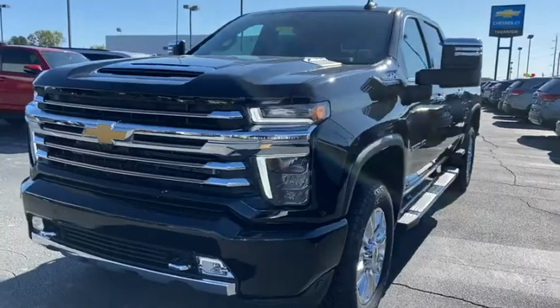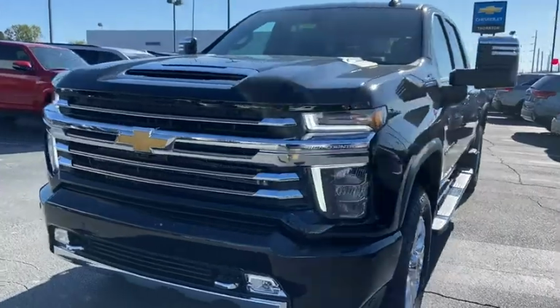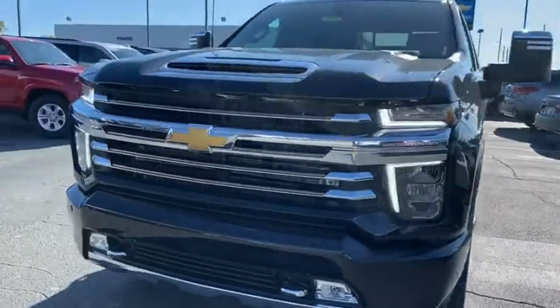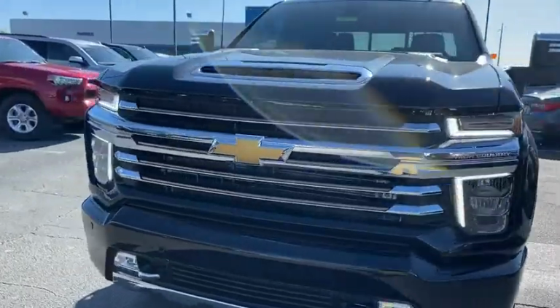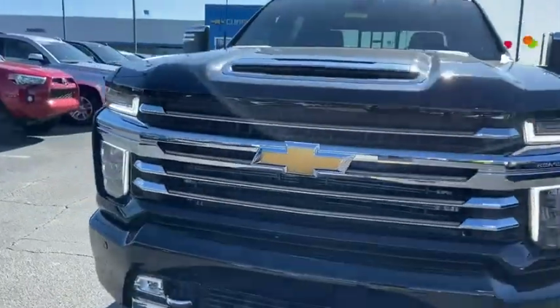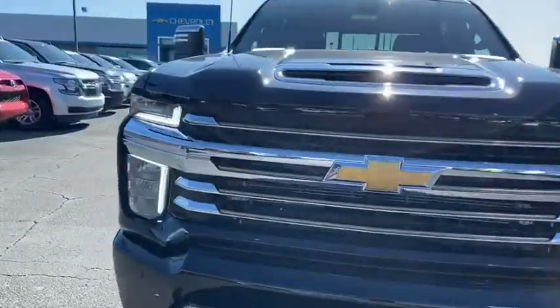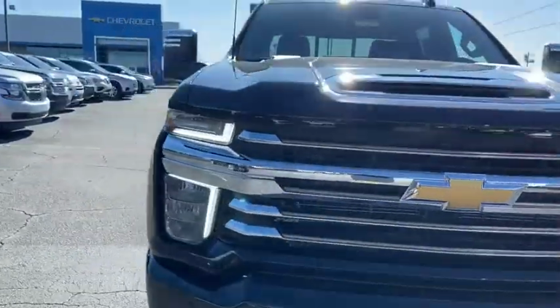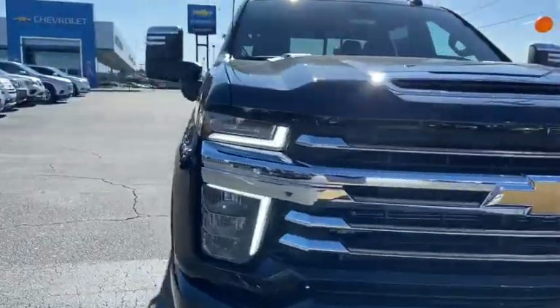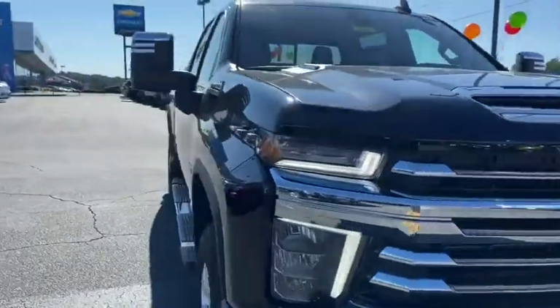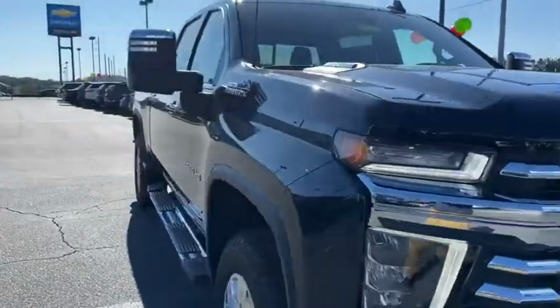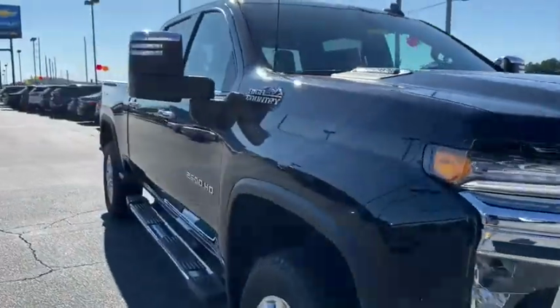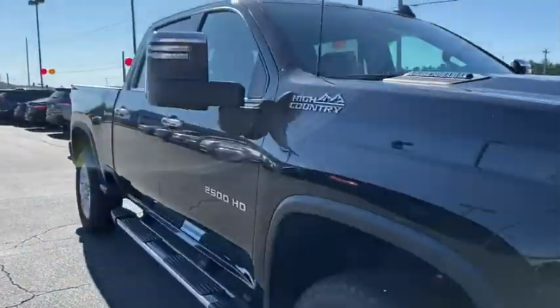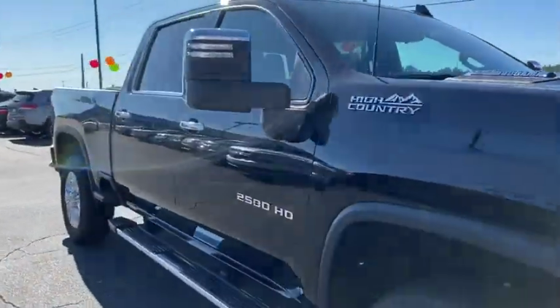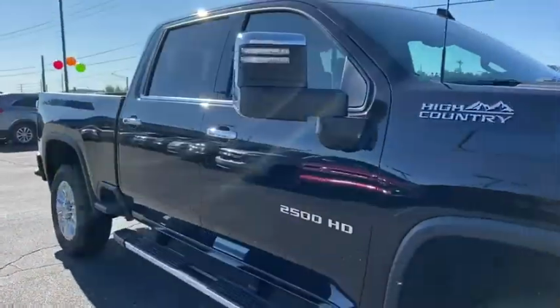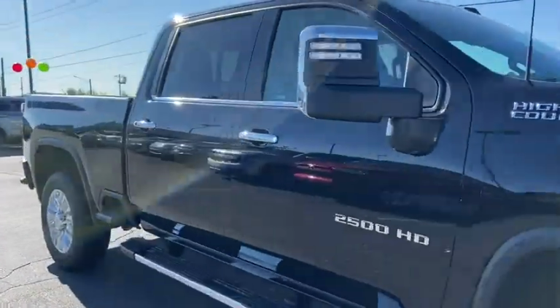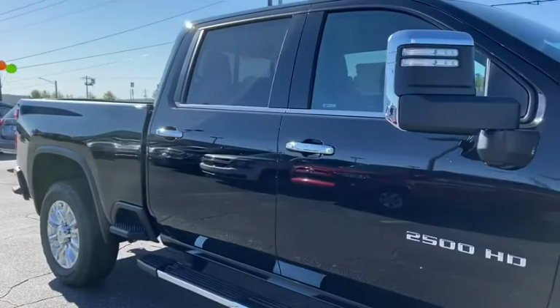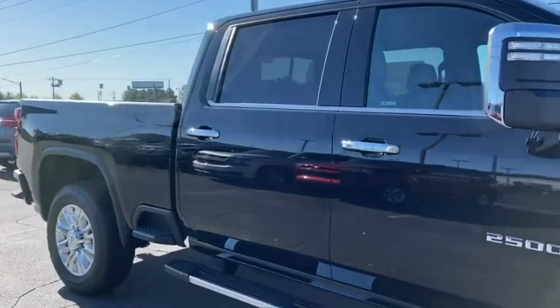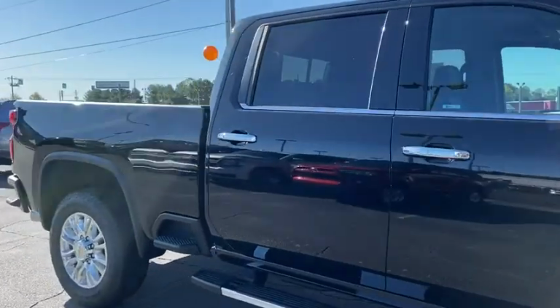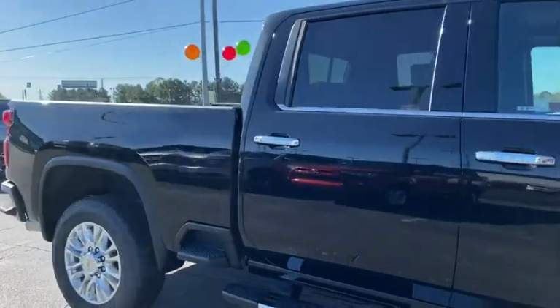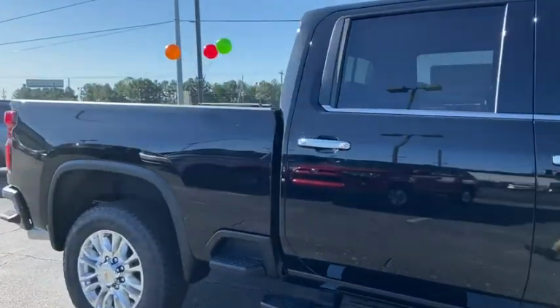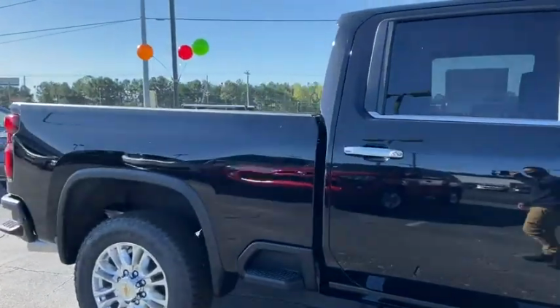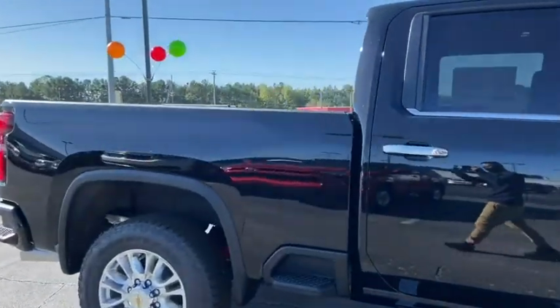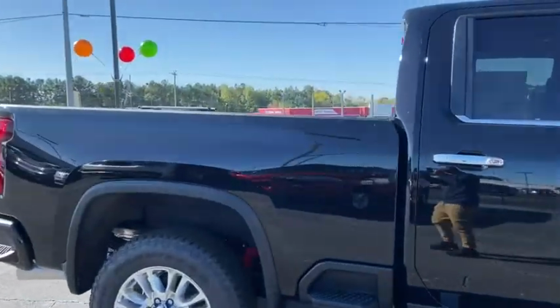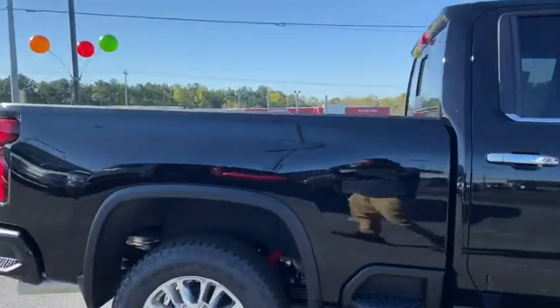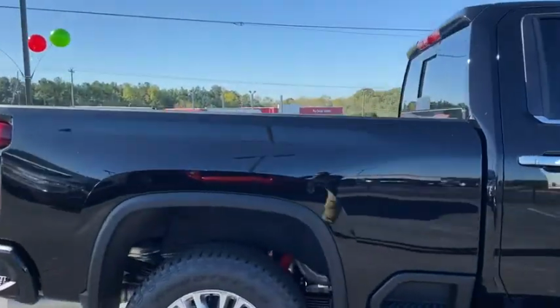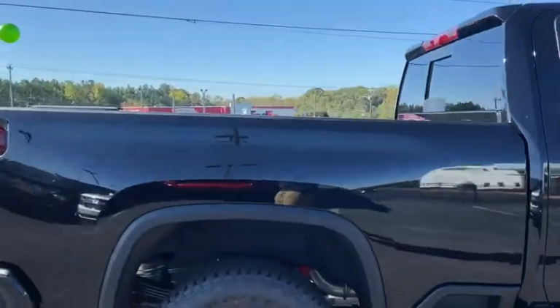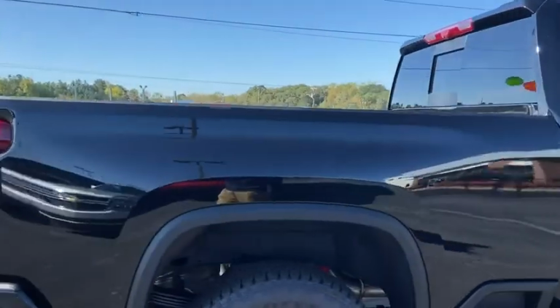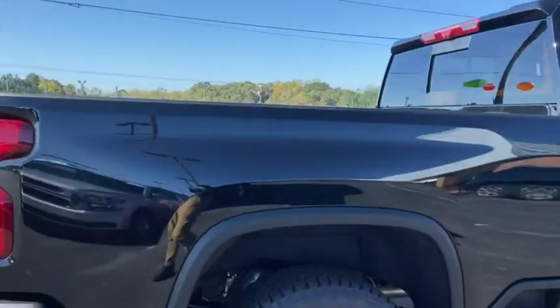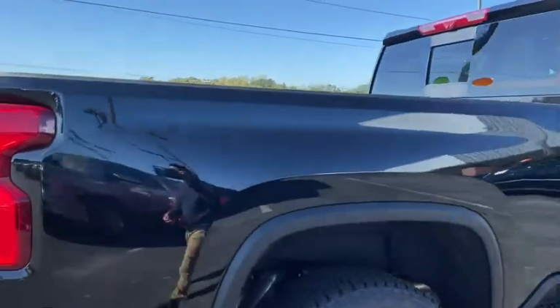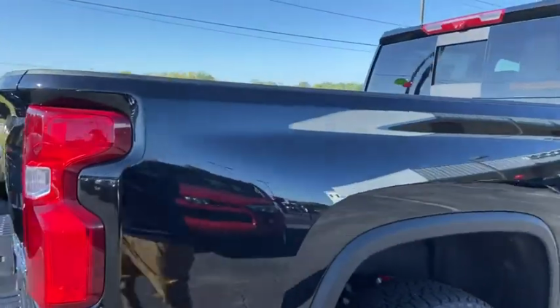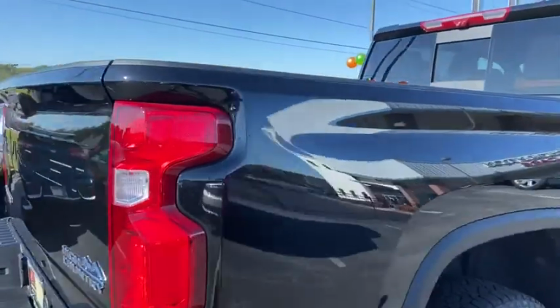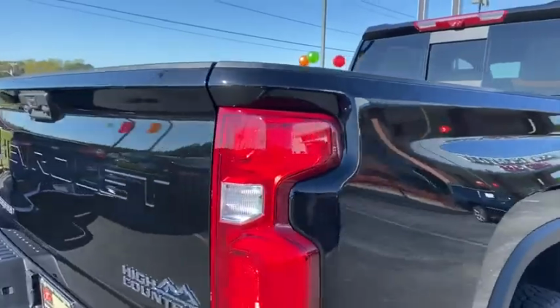We are pleased to show you the 2021 Chevrolet Silverado 2500 HD. This pickup truck pulls unlike any other. Here are some of this vehicle's great options.